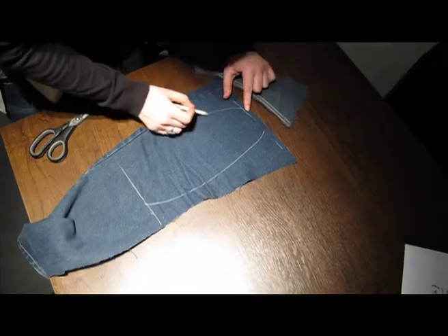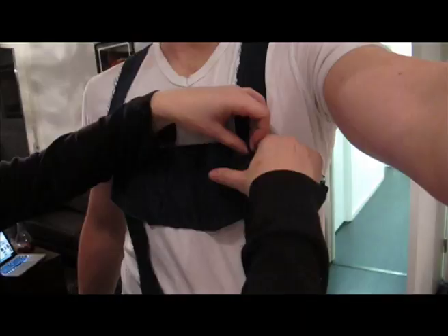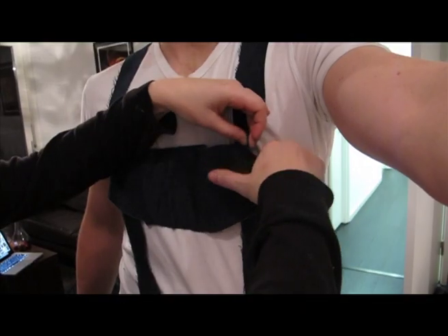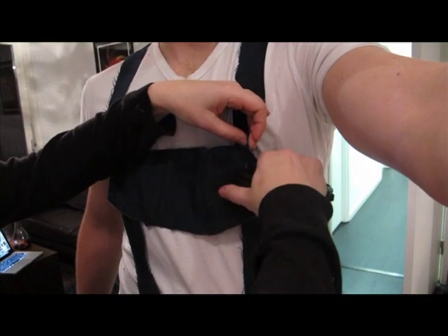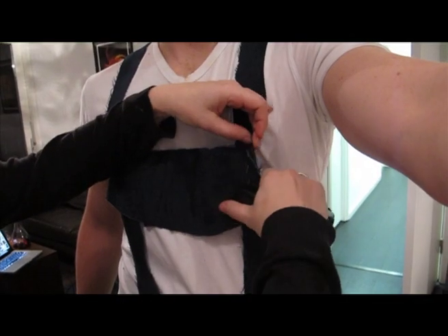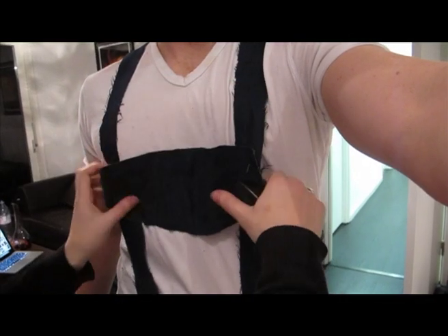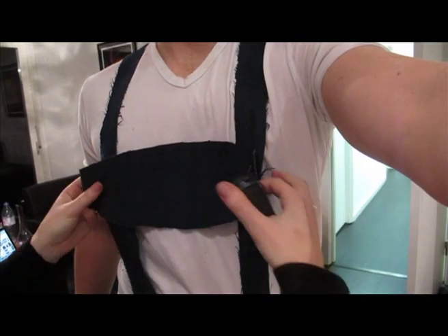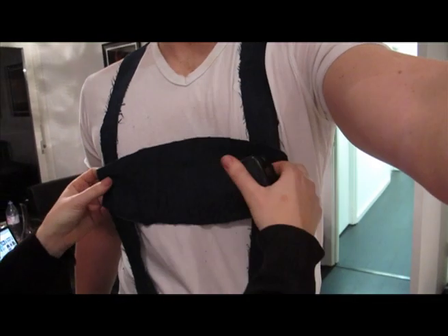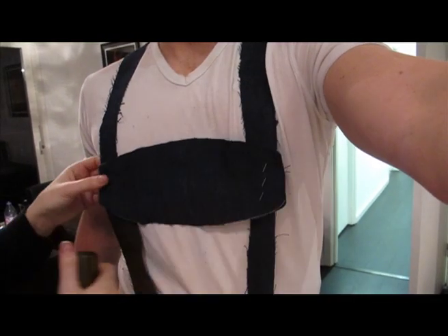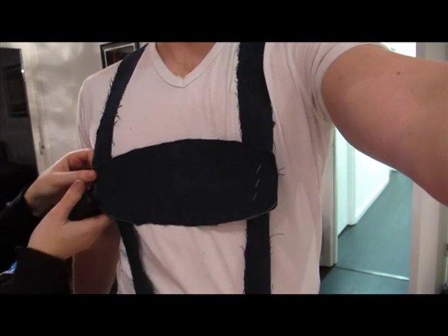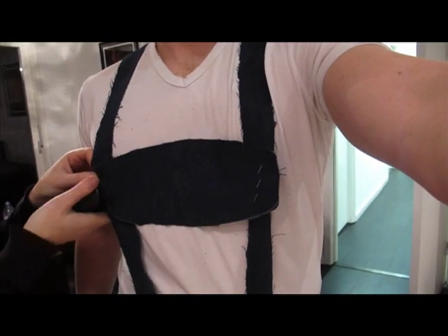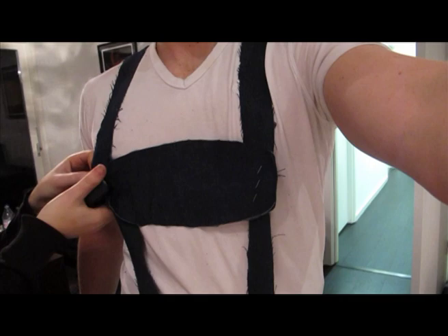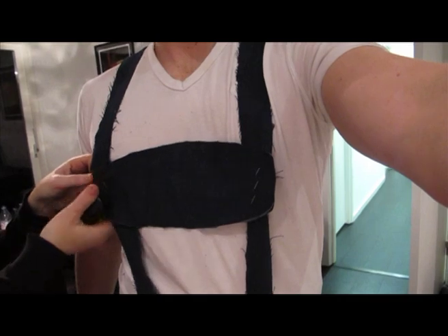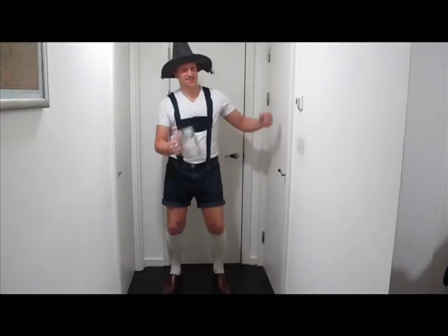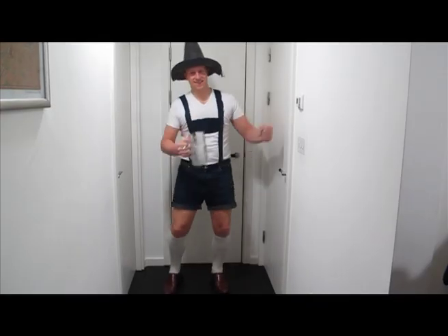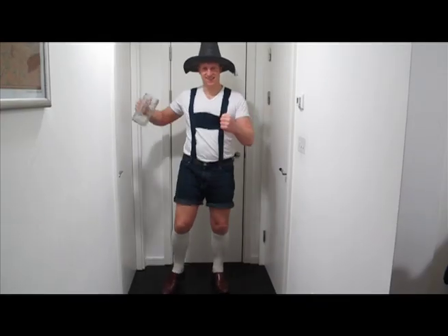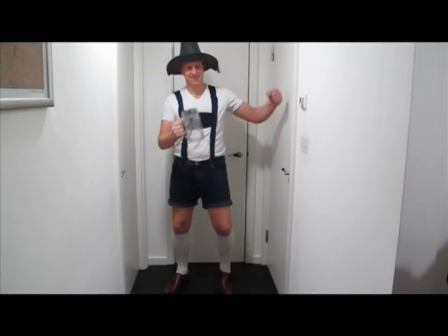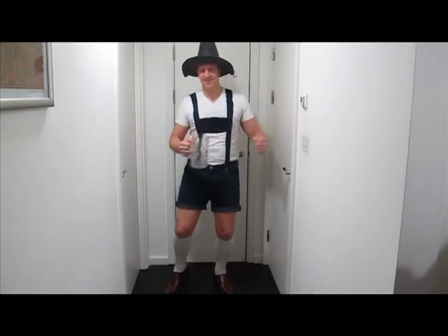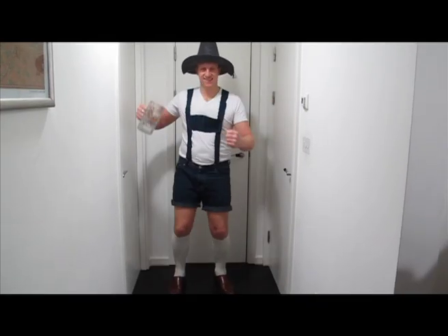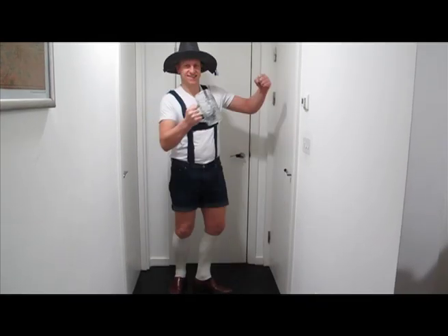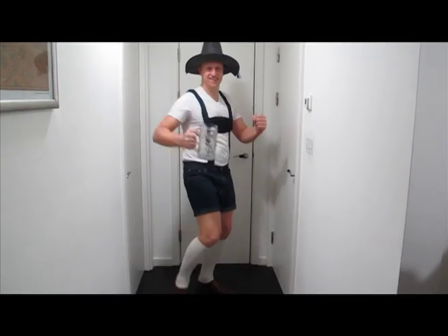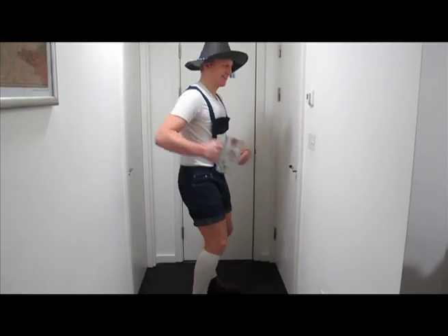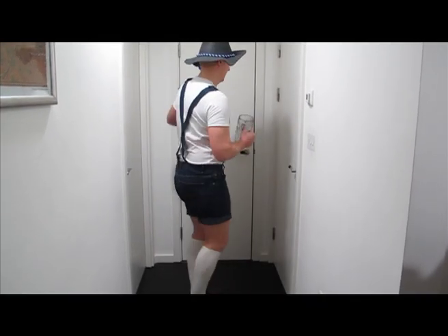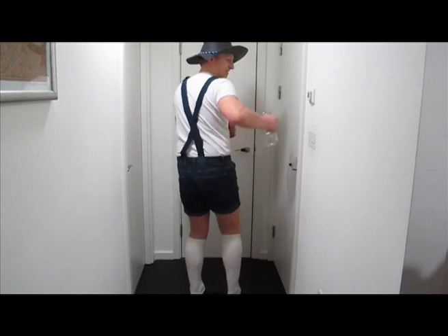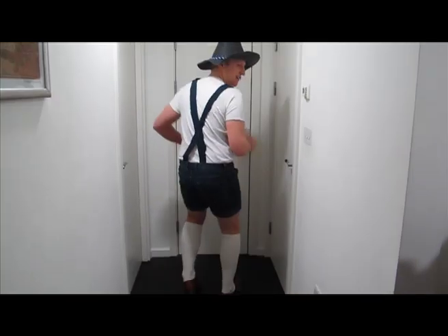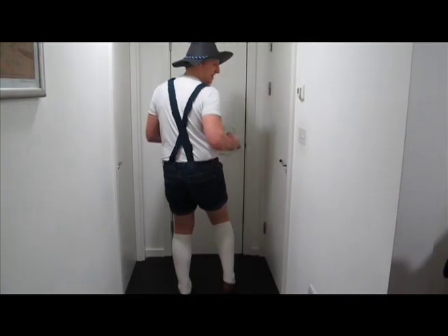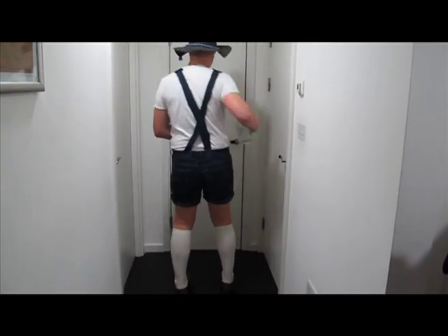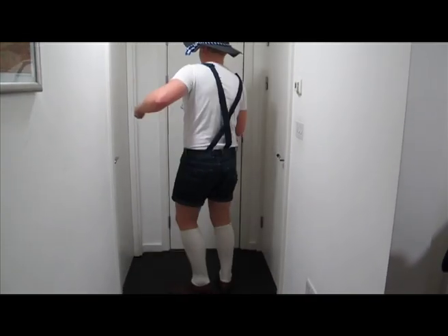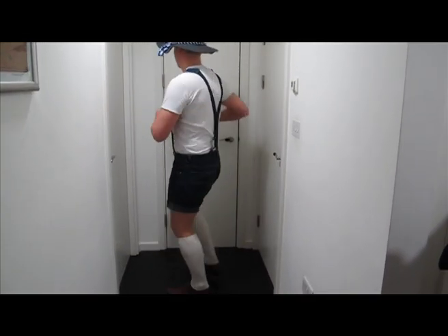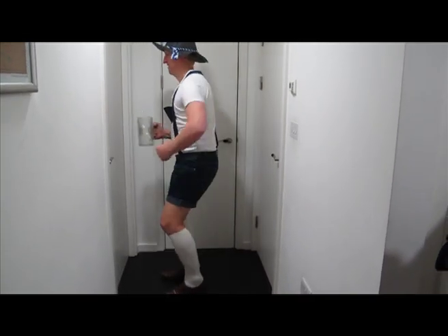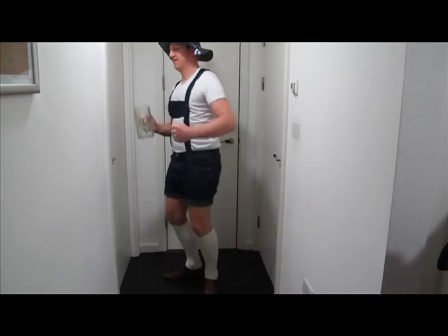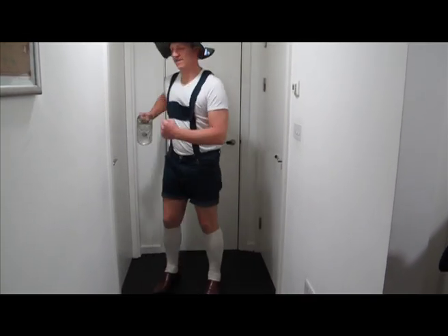Now all we need is the final front piece. A Prosit, a Prosit, a Prosit of happiness.